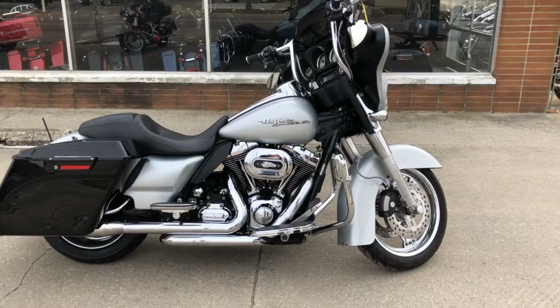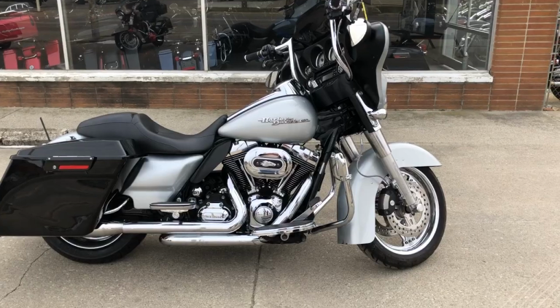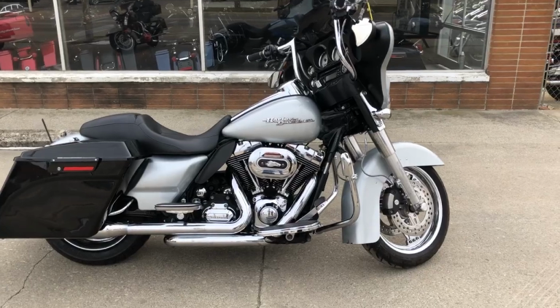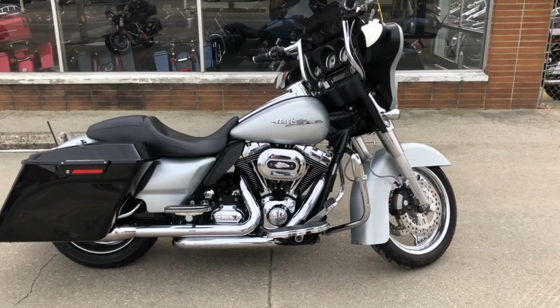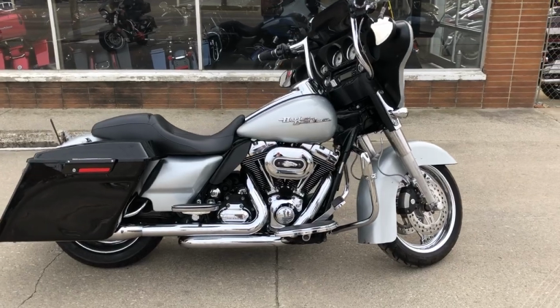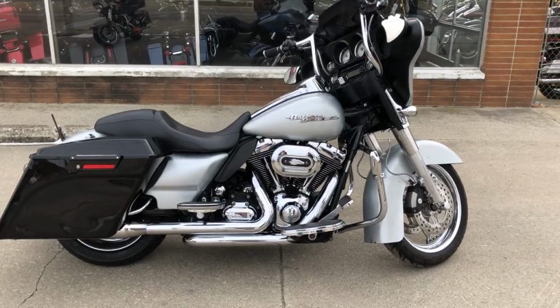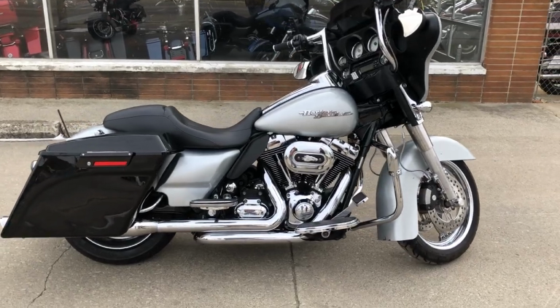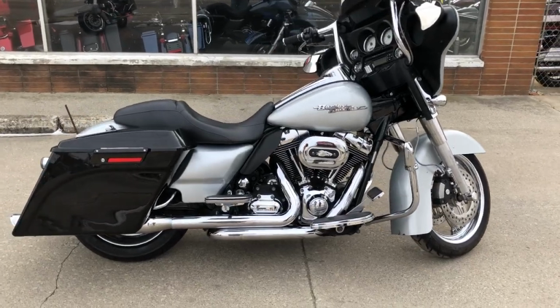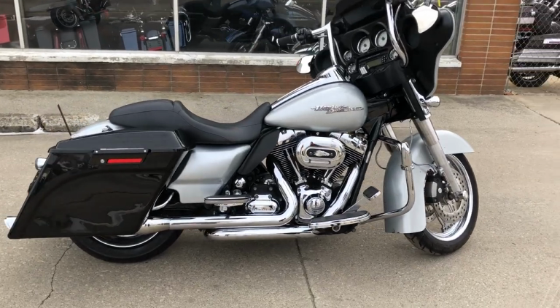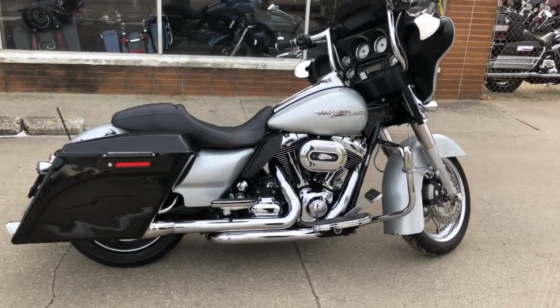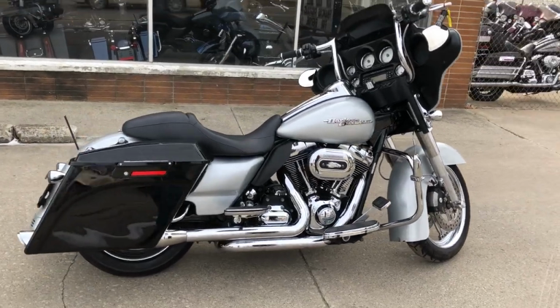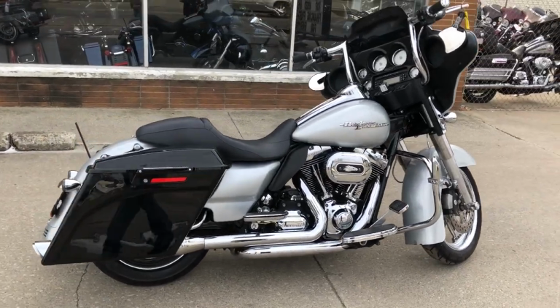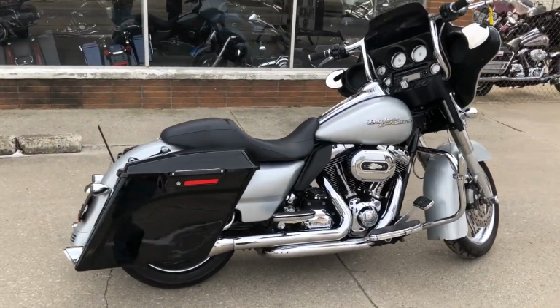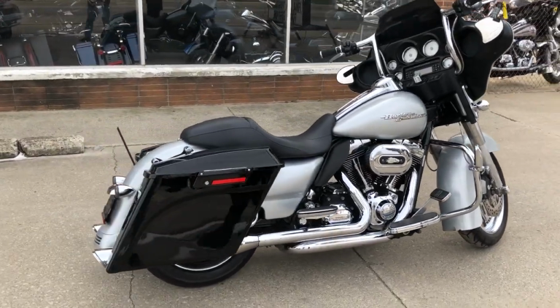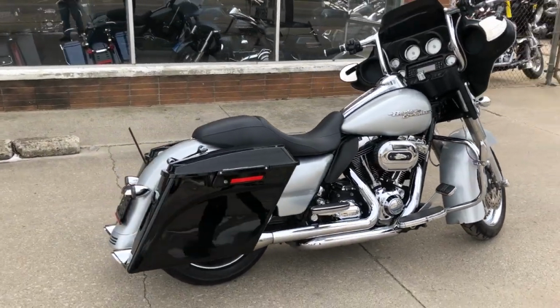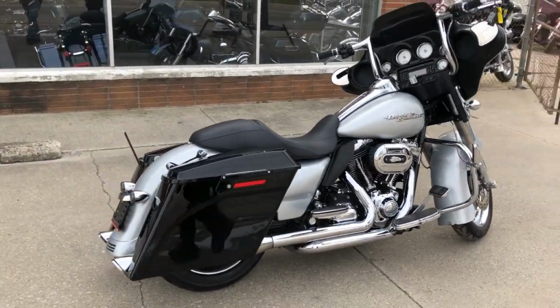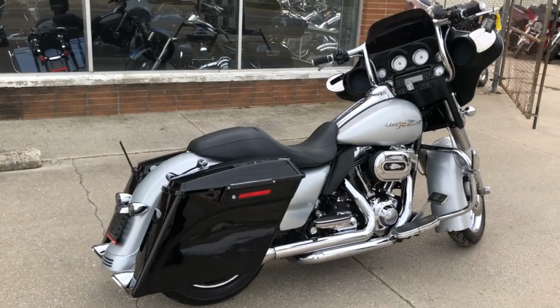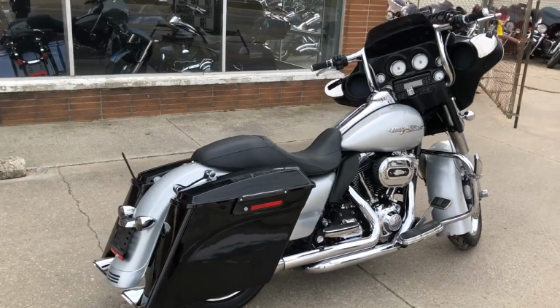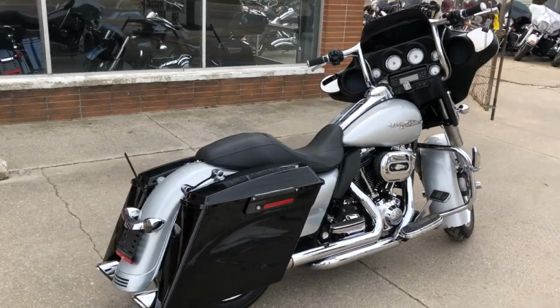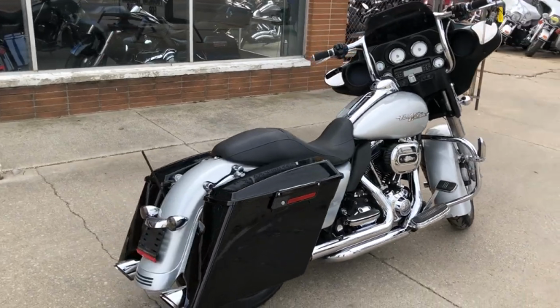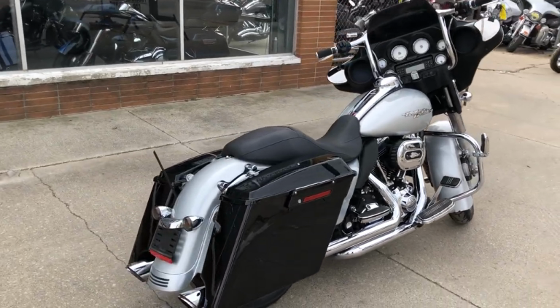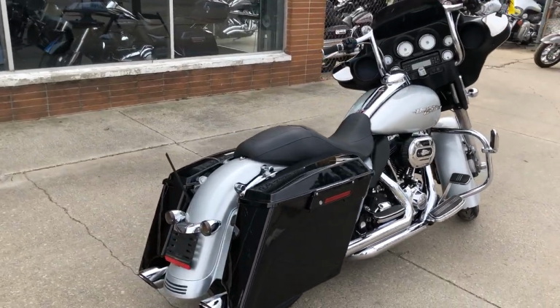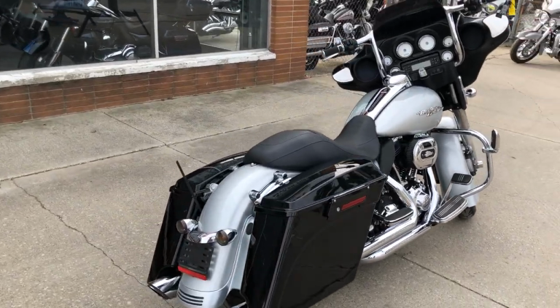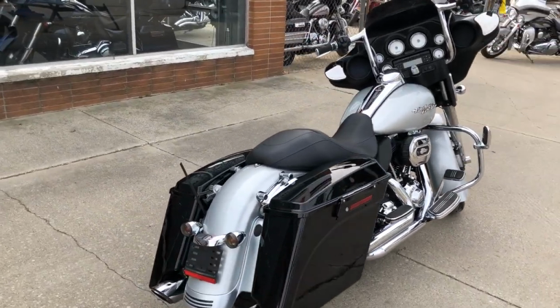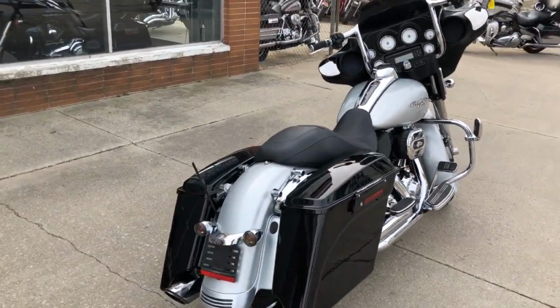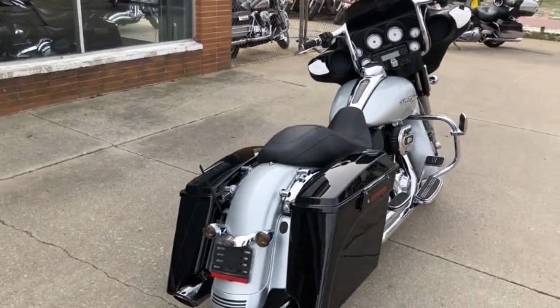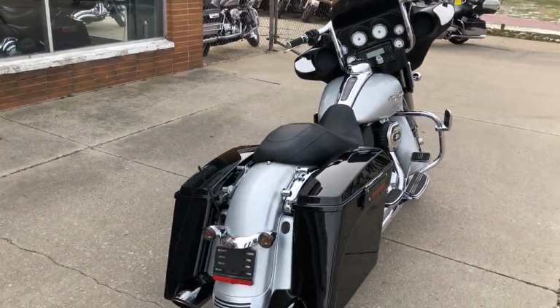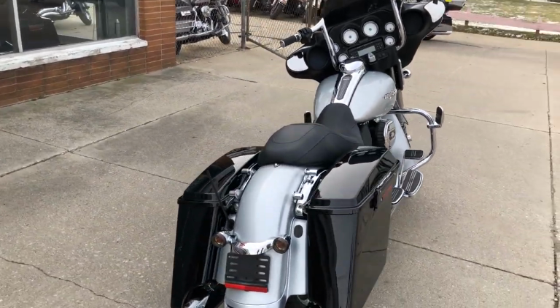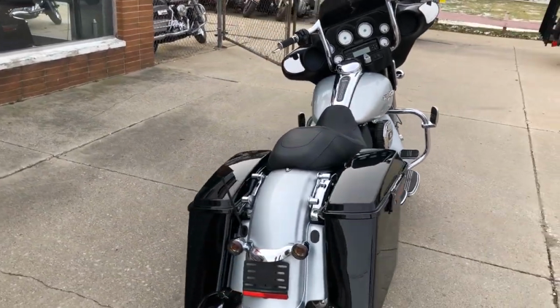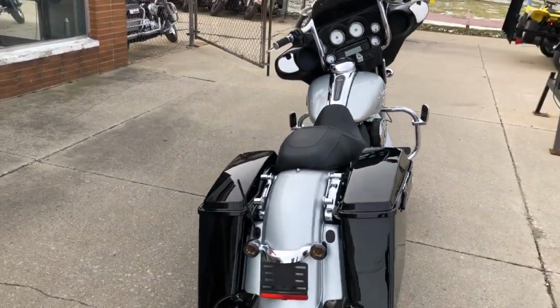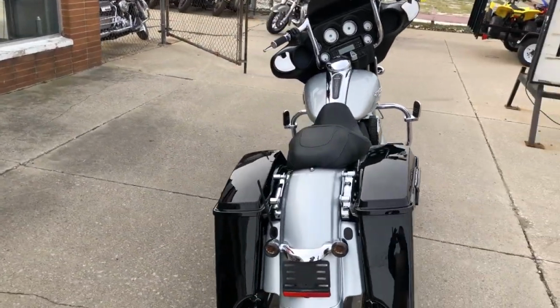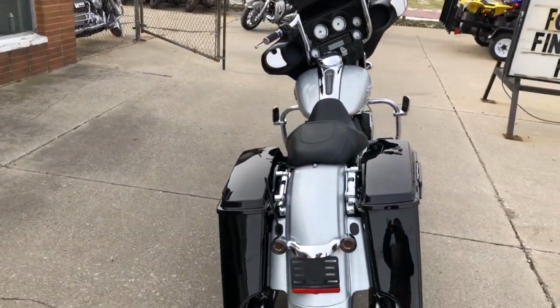Hey guys, ApprovalPowerSports.com here. We have the used Street Glide with chrome front end, chrome rear wheels, chrome levers, chrome handlebars, and chrome all over the motor.